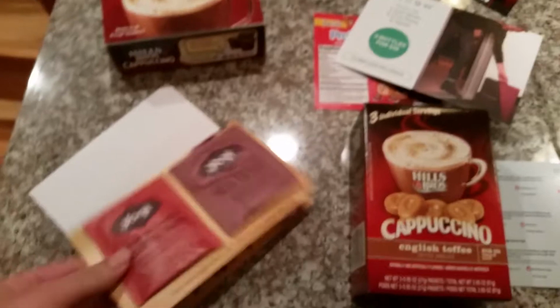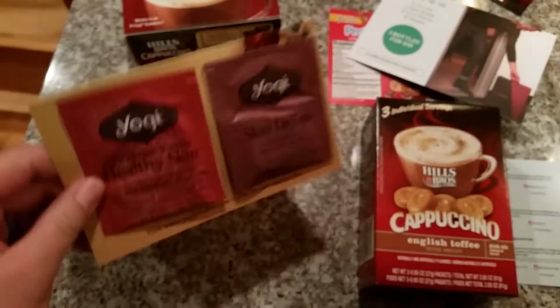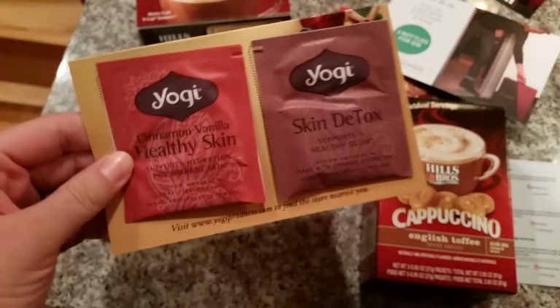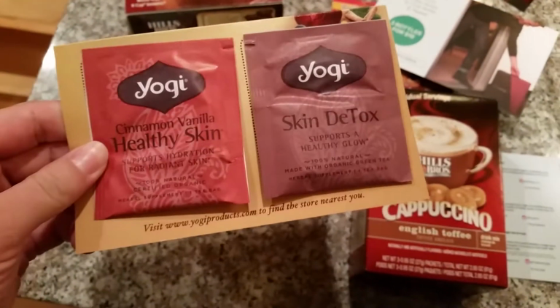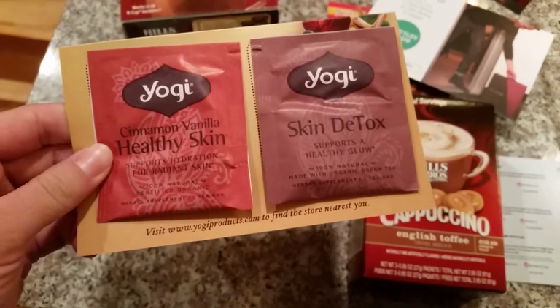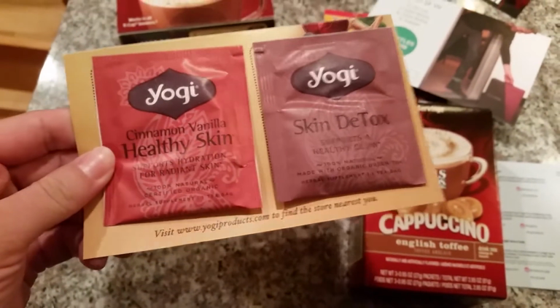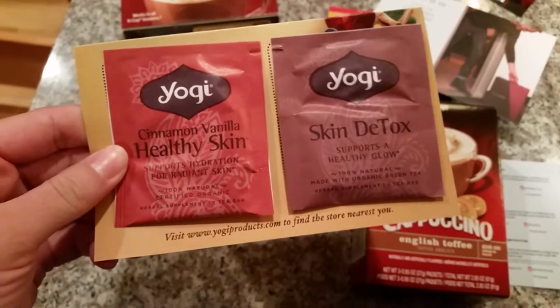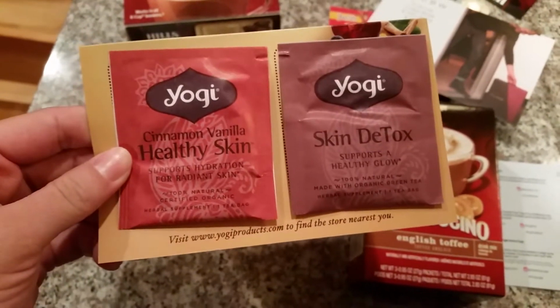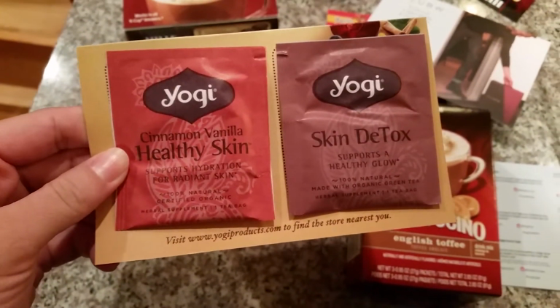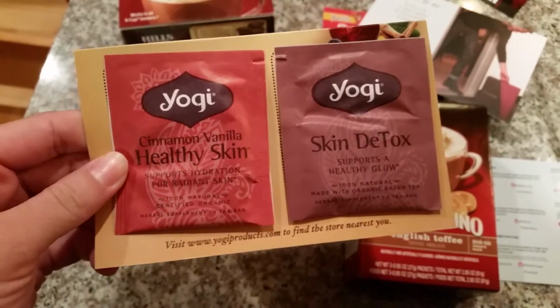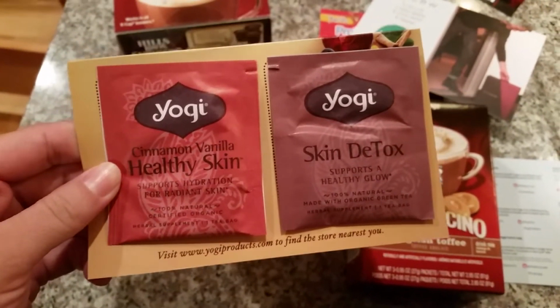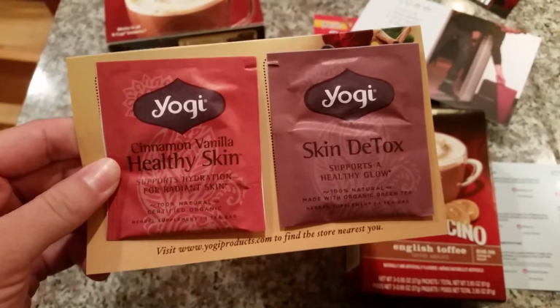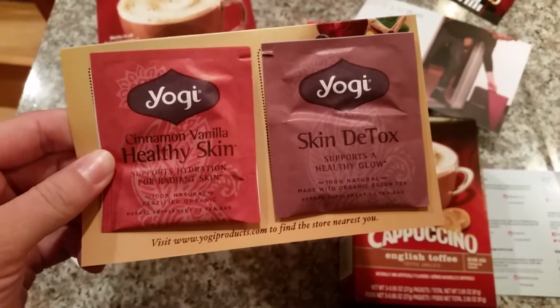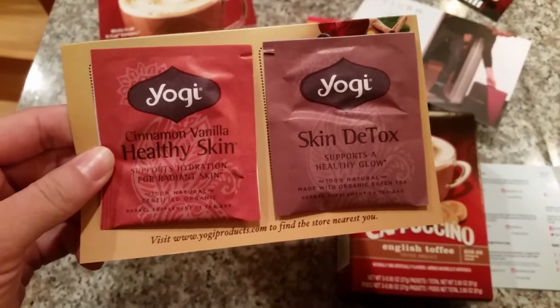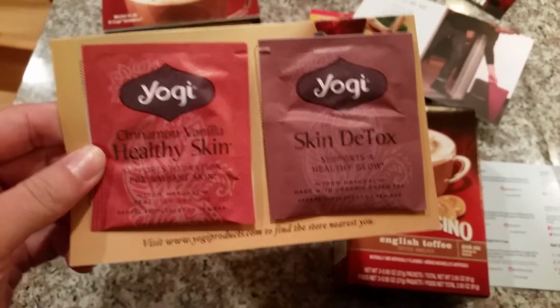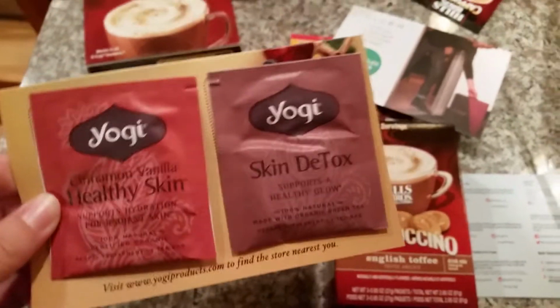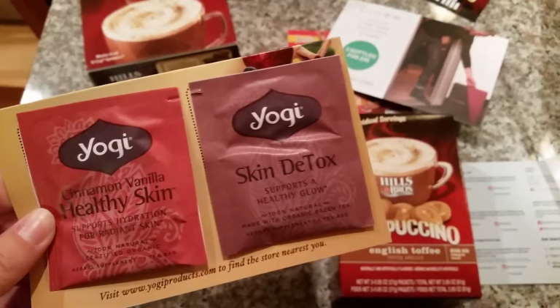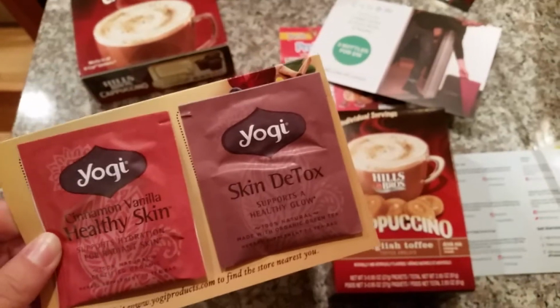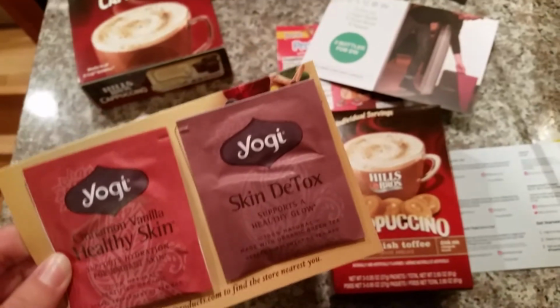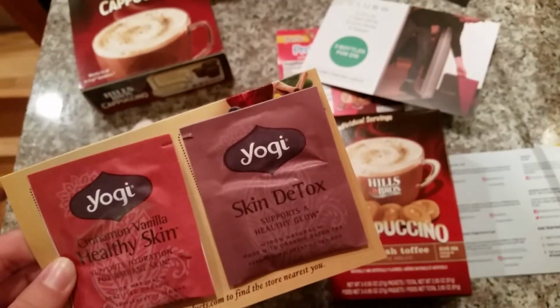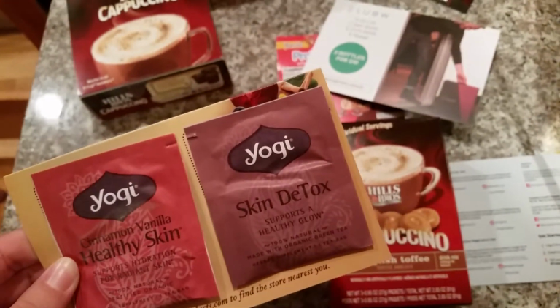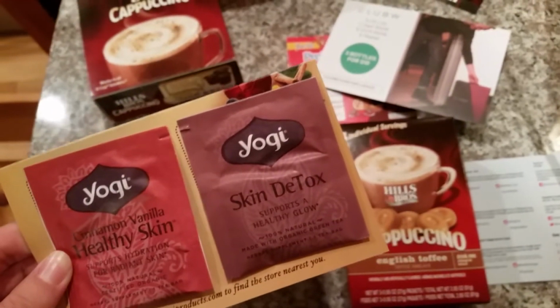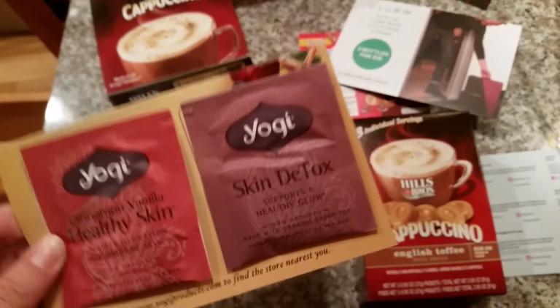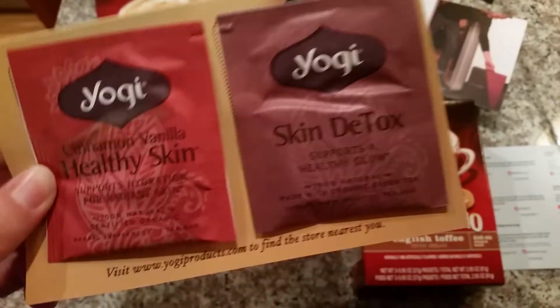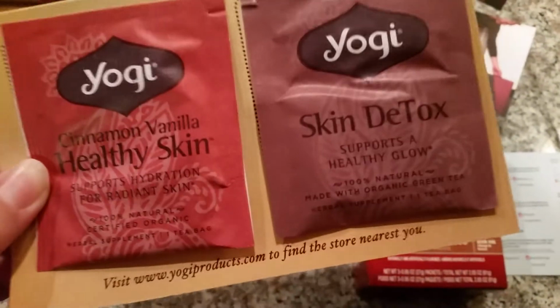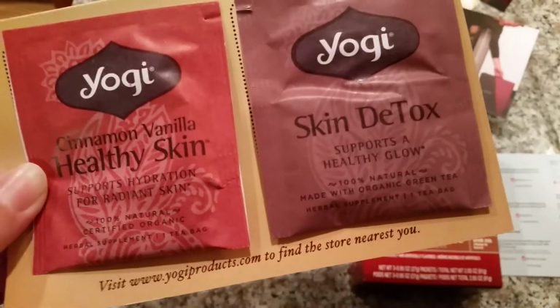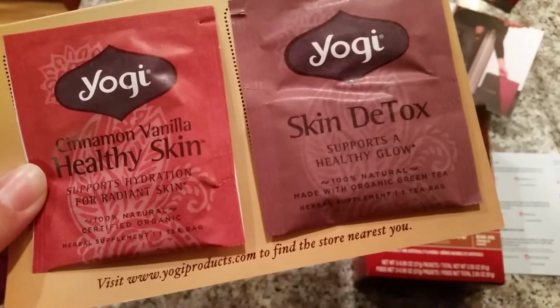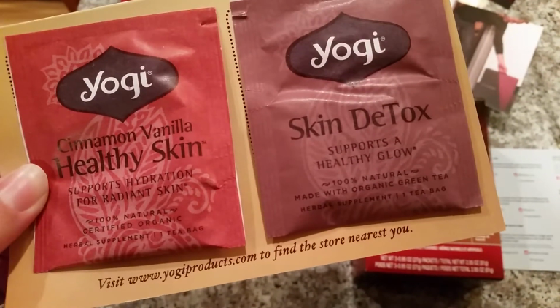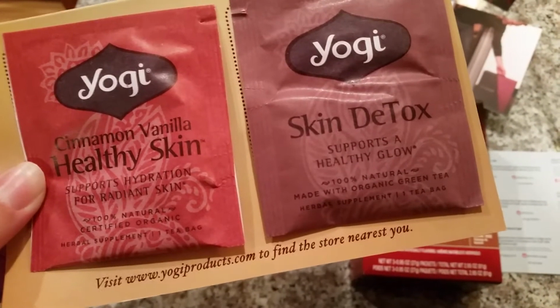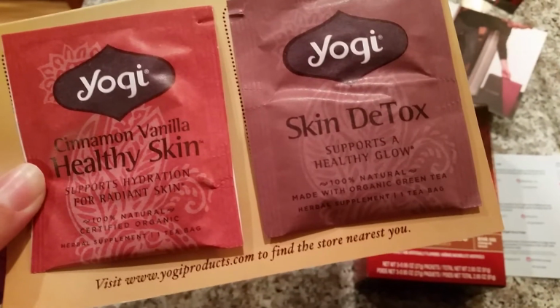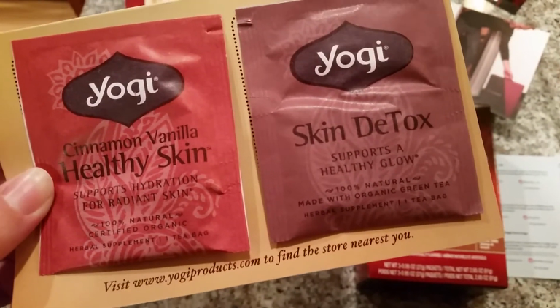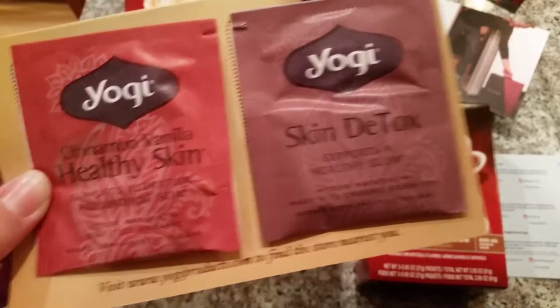And then I got a Yogi tea — healthy skin and skin detox. I'm scared to do anything detox-y because I'm breastfeeding, so I'm going to look this up. It just says green tea, so we'll see.